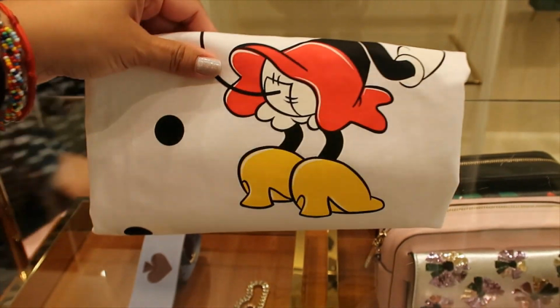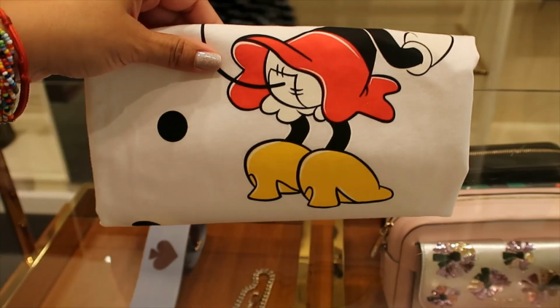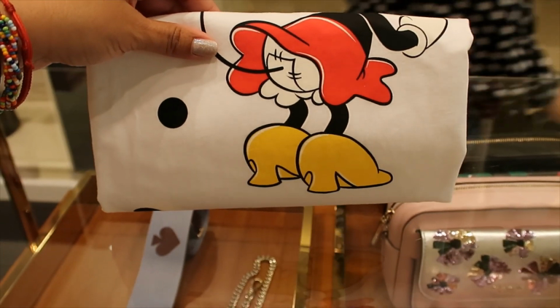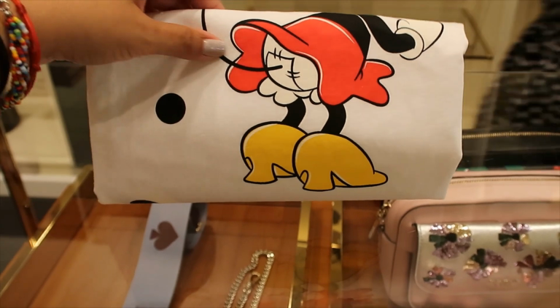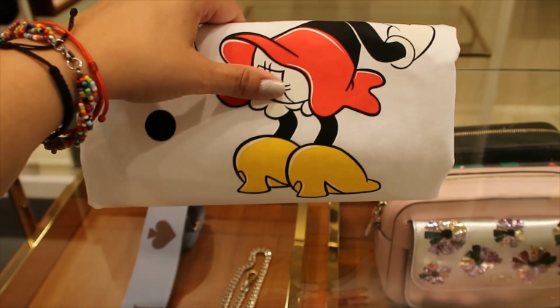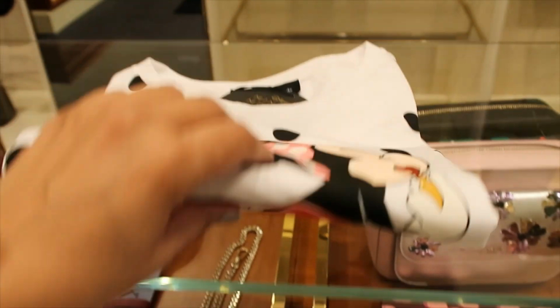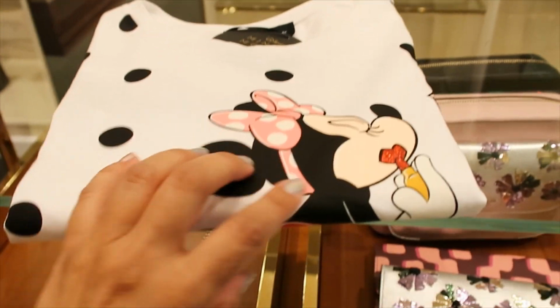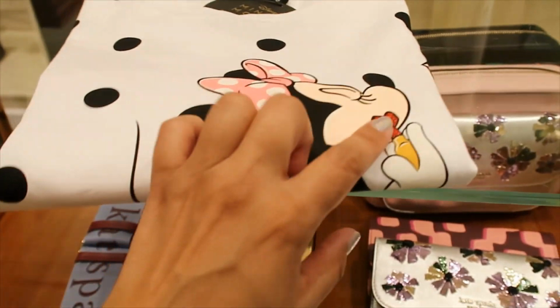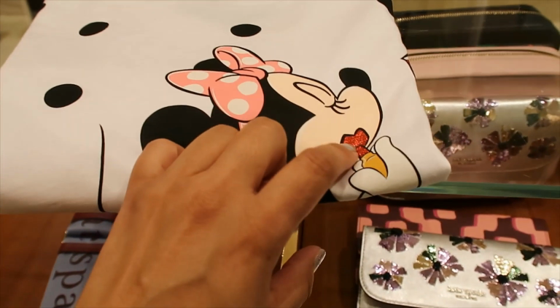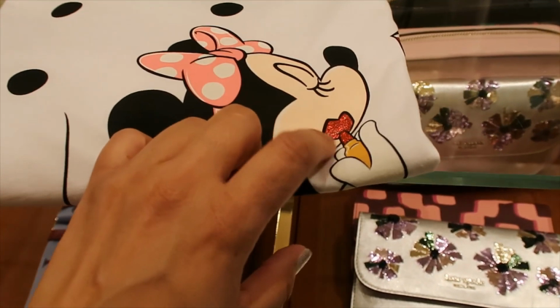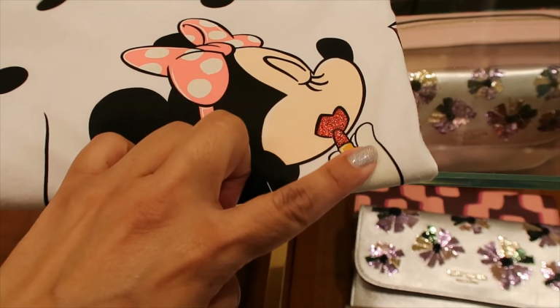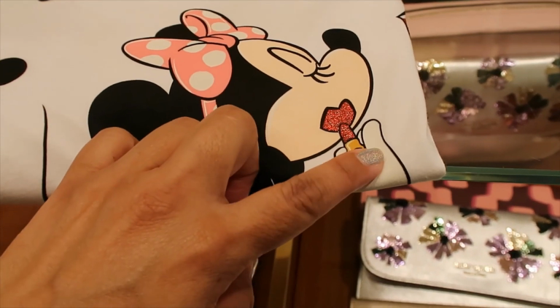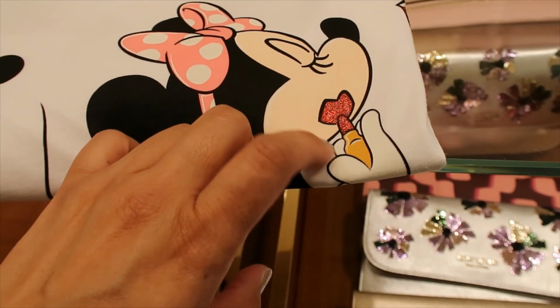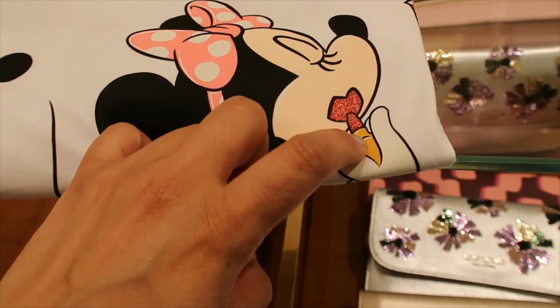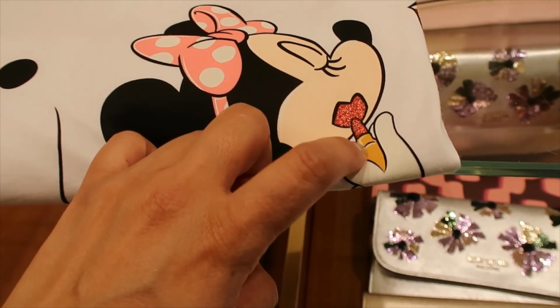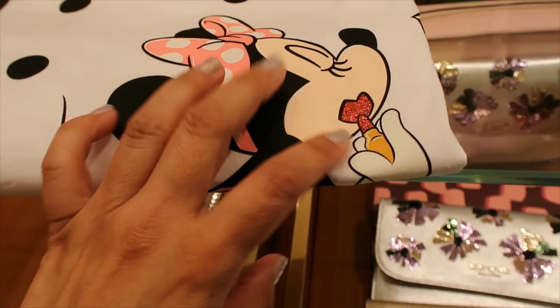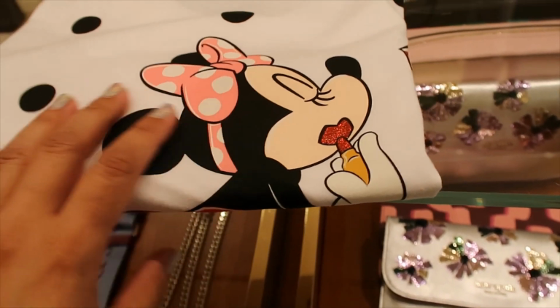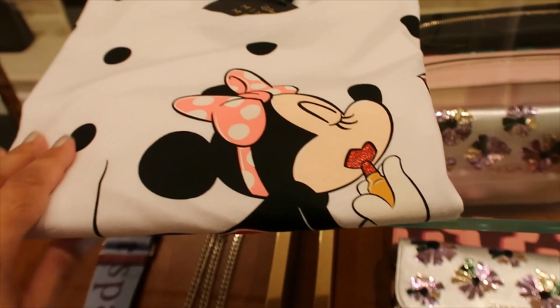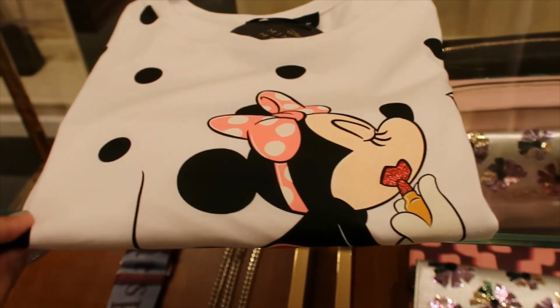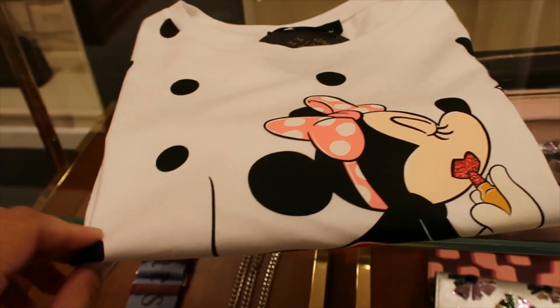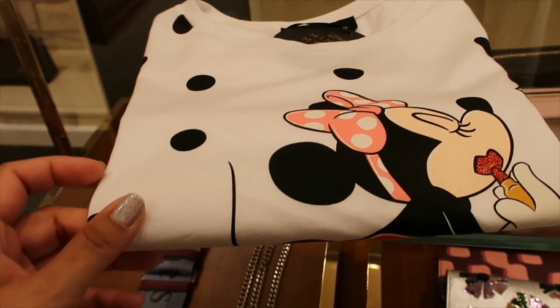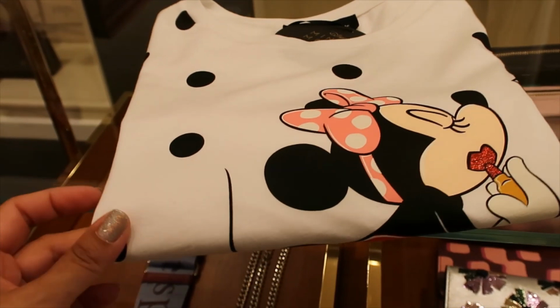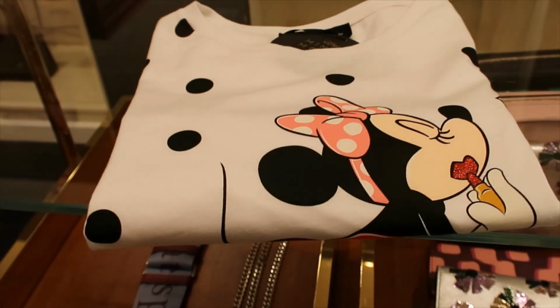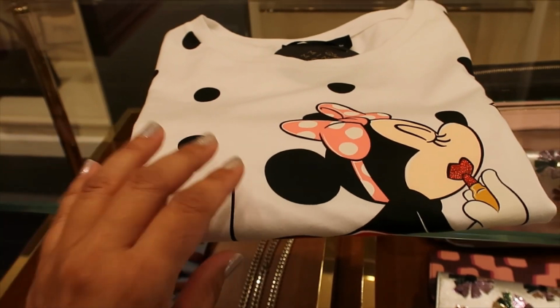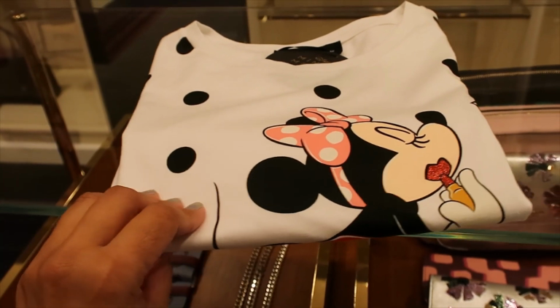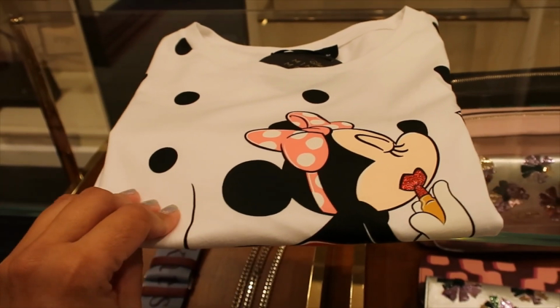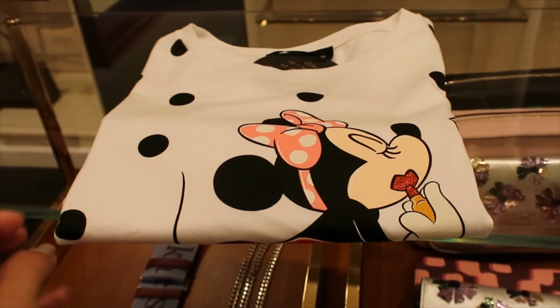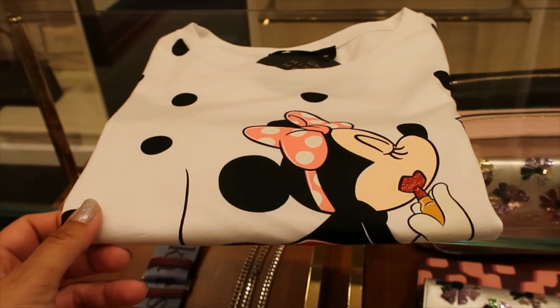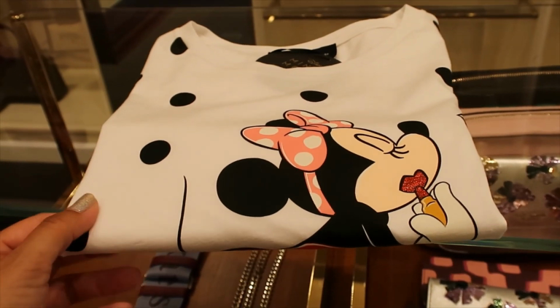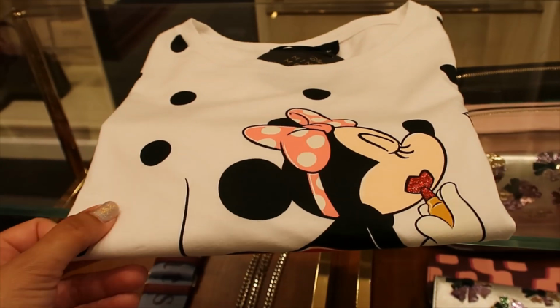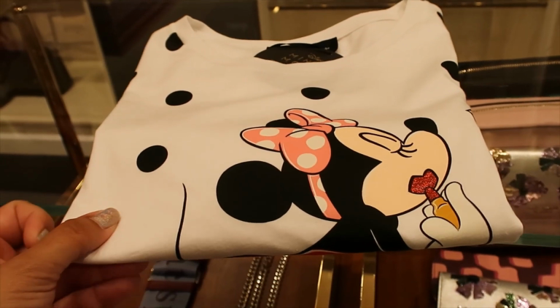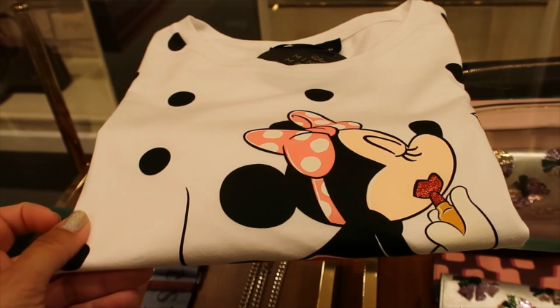Oh, that's super cute! The lips are glittery with the lipstick — I love it, adorable. So that's it — that's what they have right now at Kate Spade.